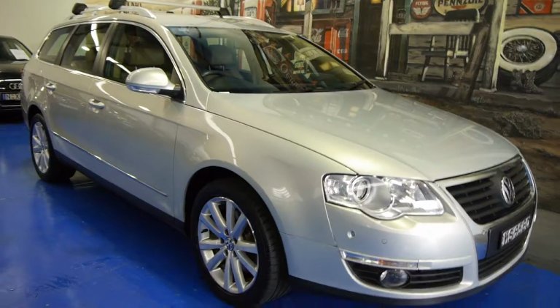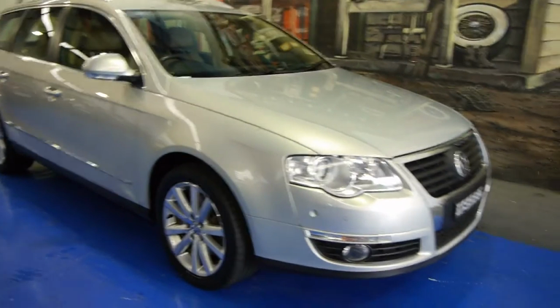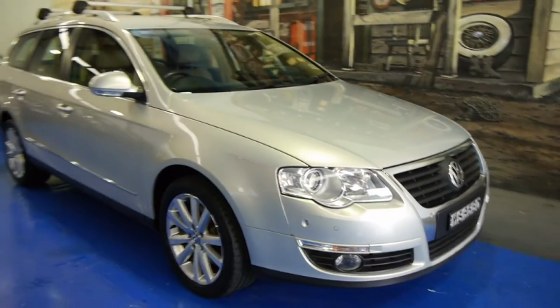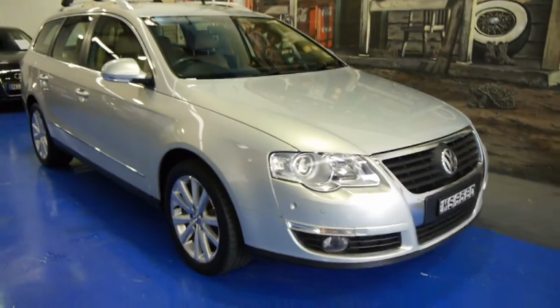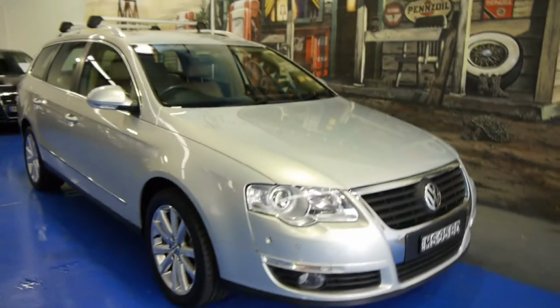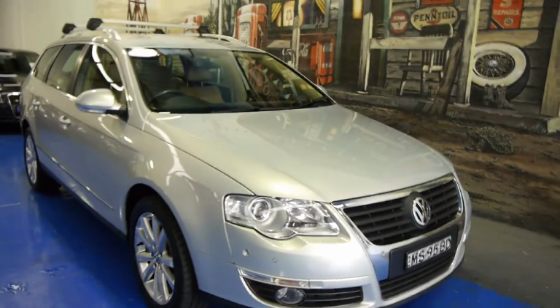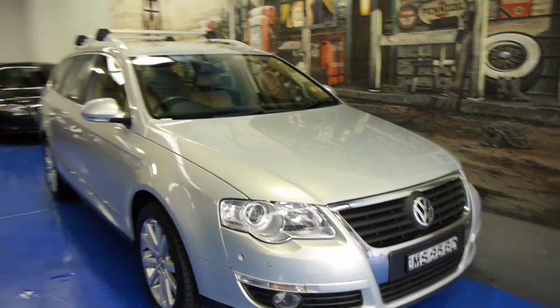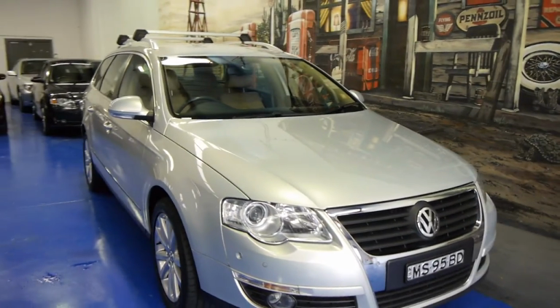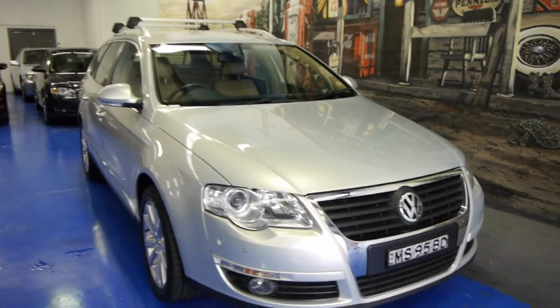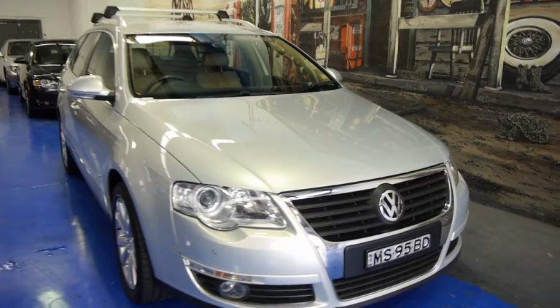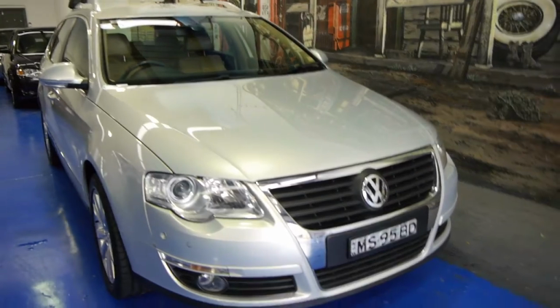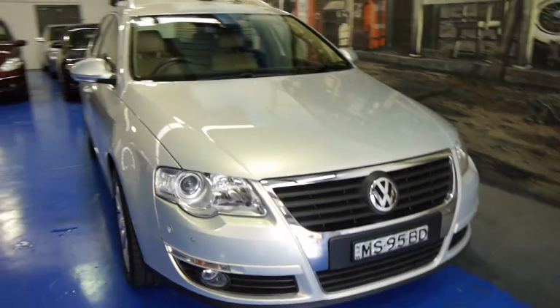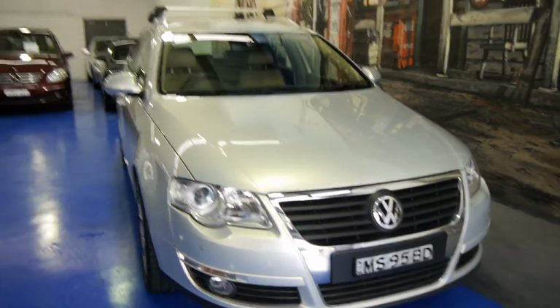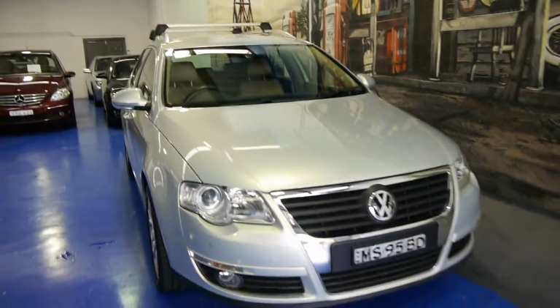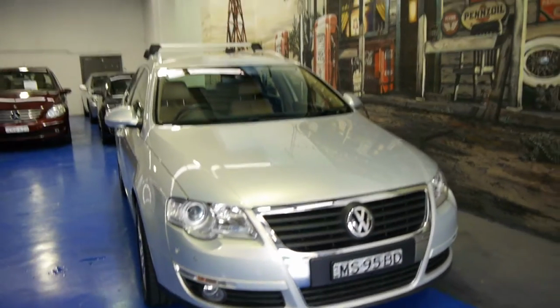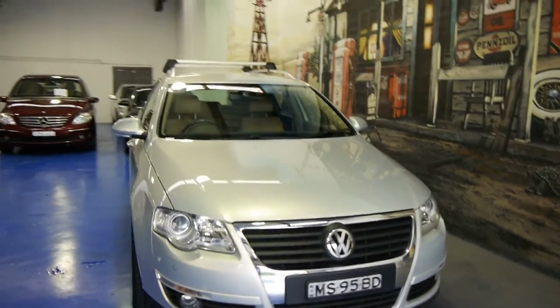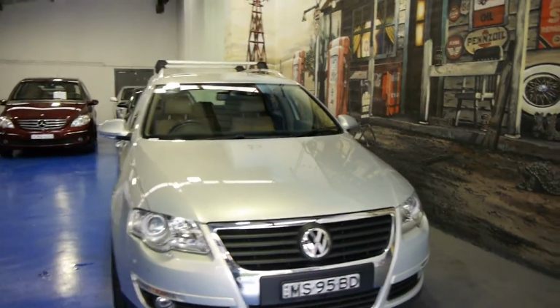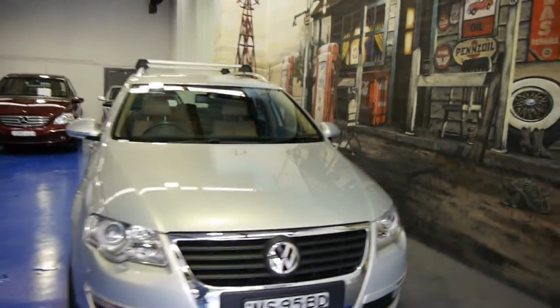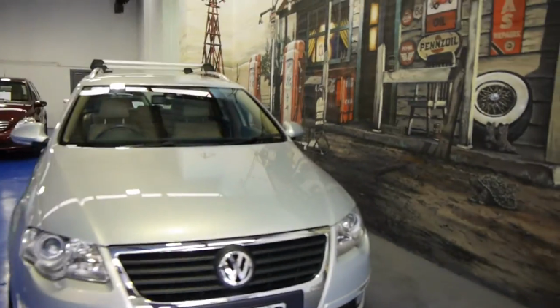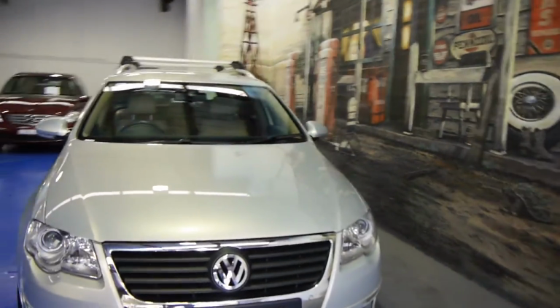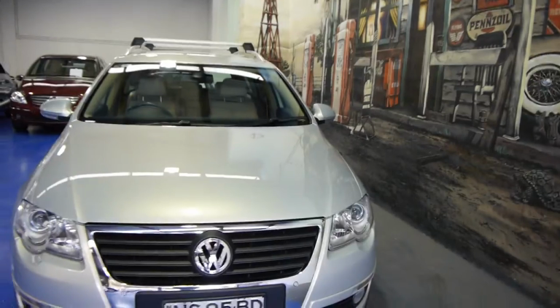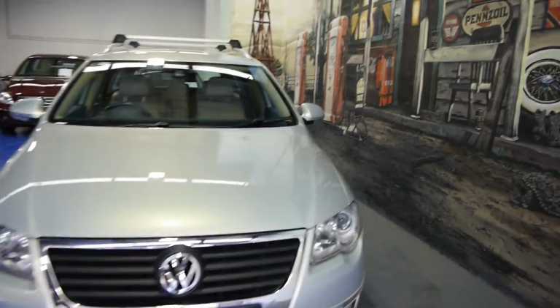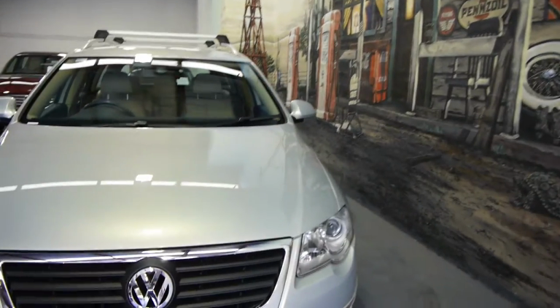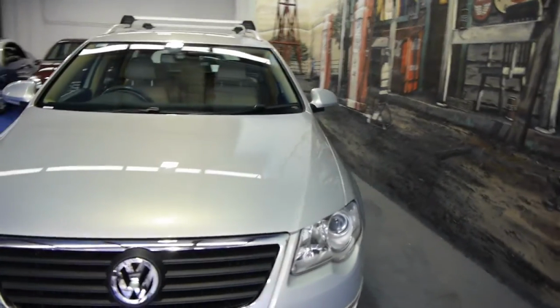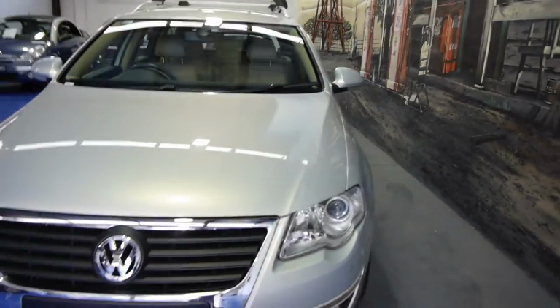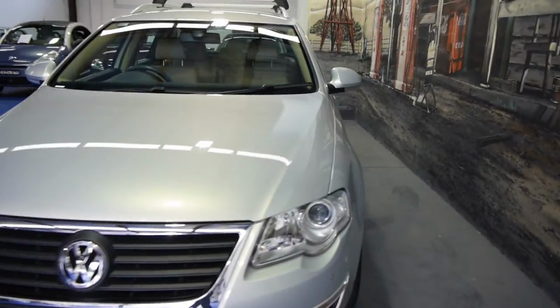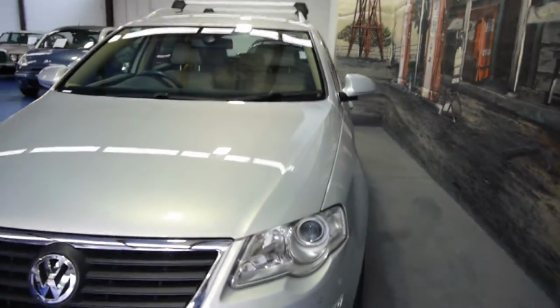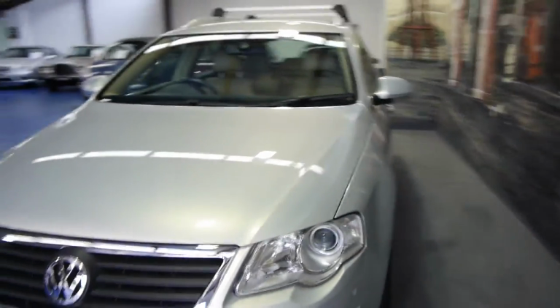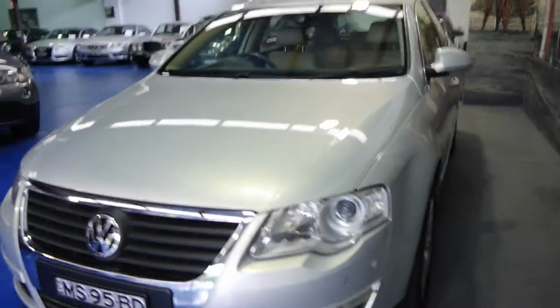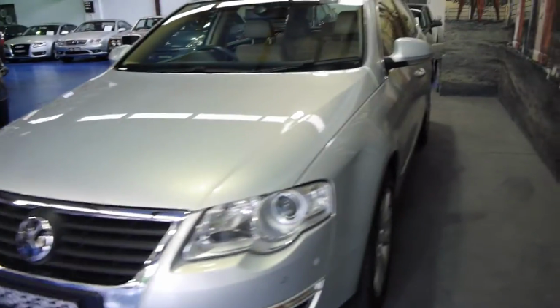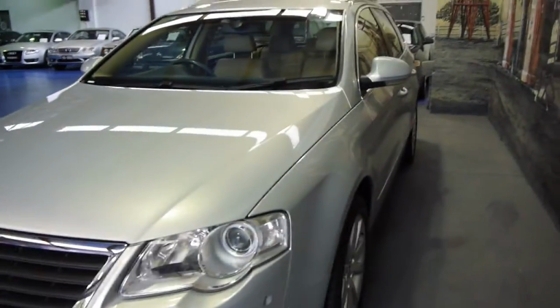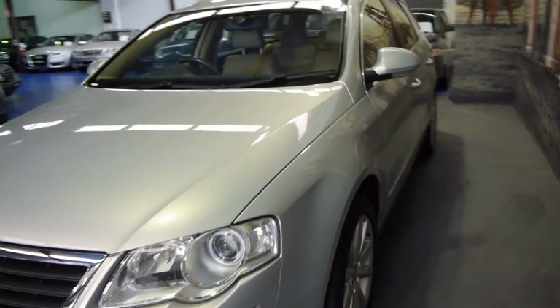Hello ladies and gentlemen, my name is Richard from the Old Timer Car Centre here in Marrickville, New South Wales. We're really proud to offer you a beautiful 2009 Volkswagen Passat TSI, 147 kilowatts of power.